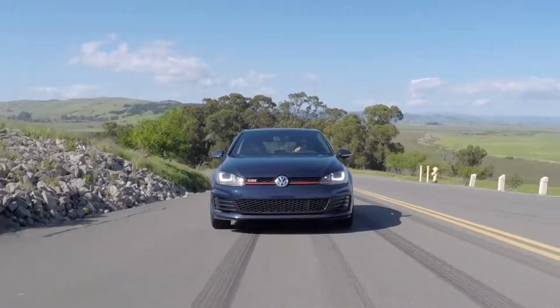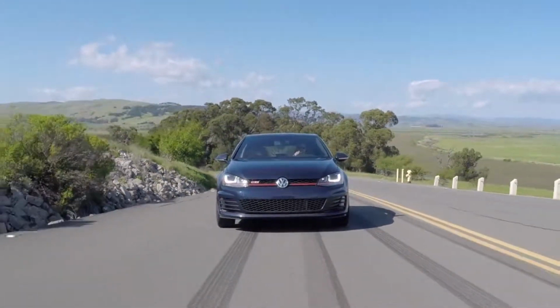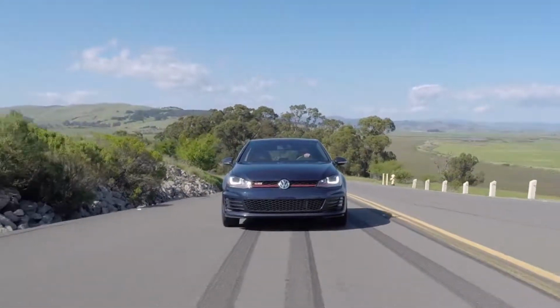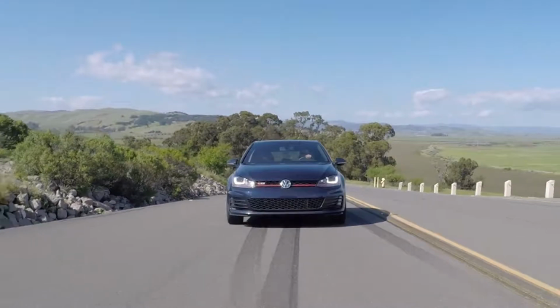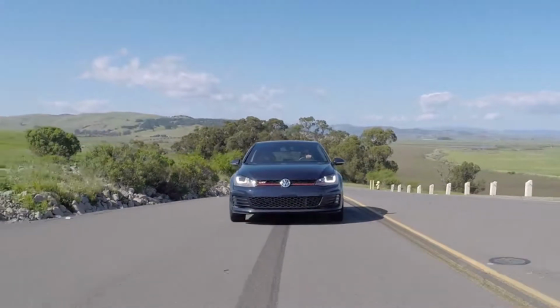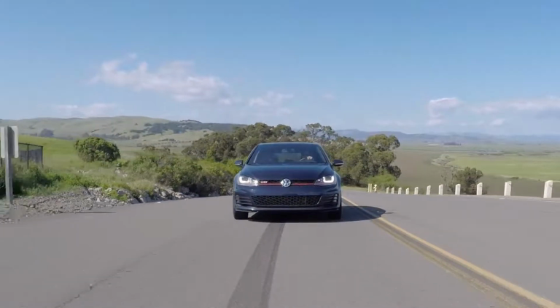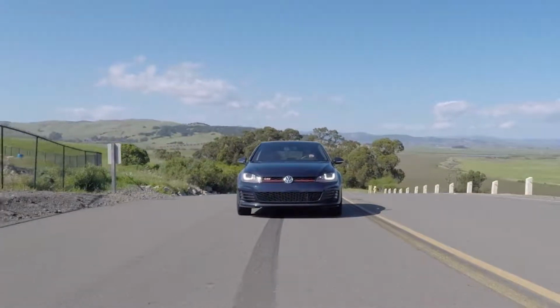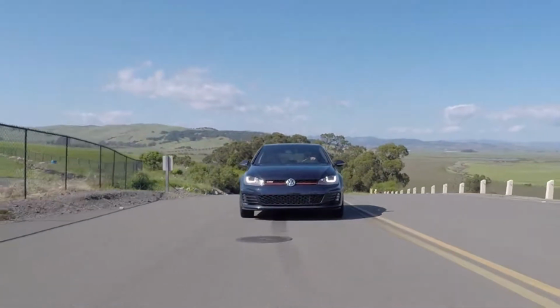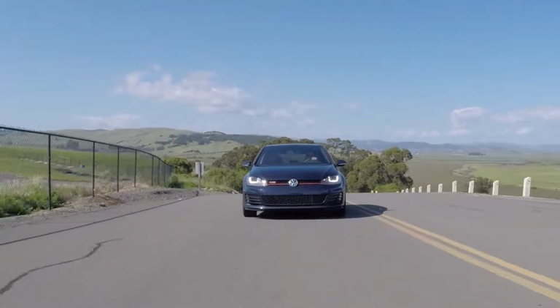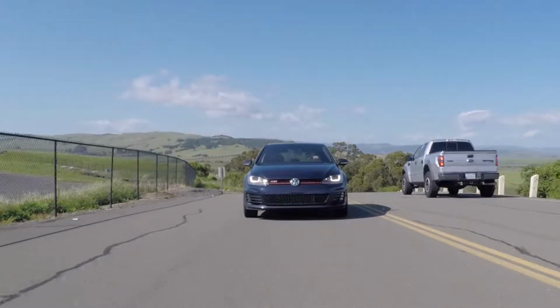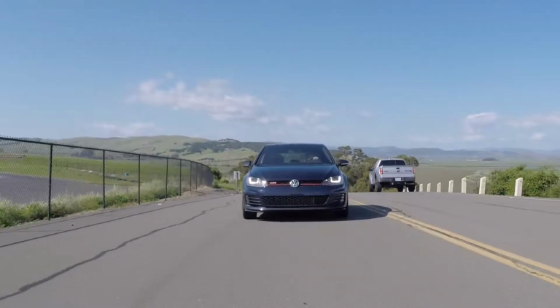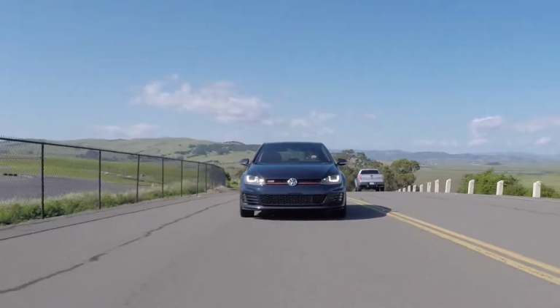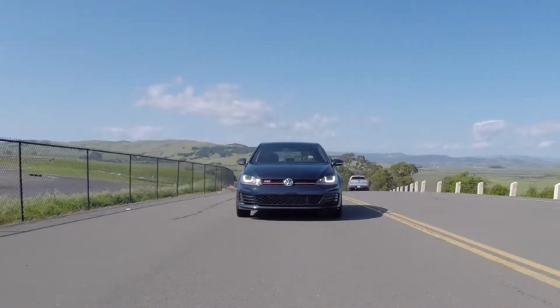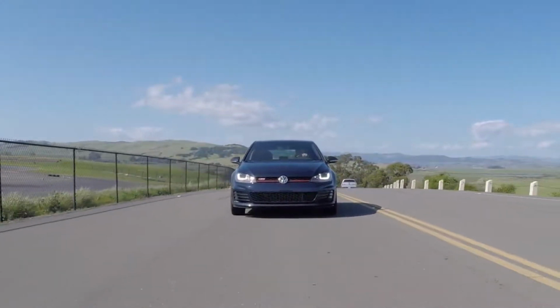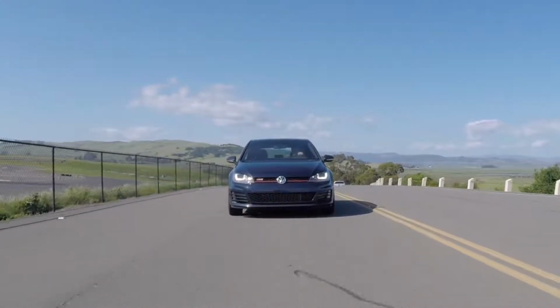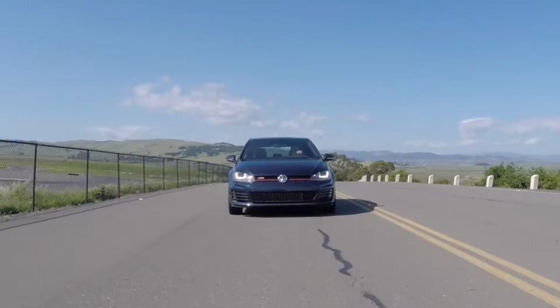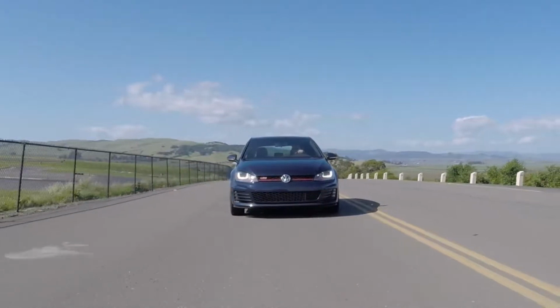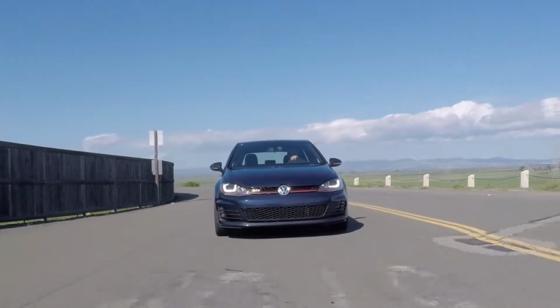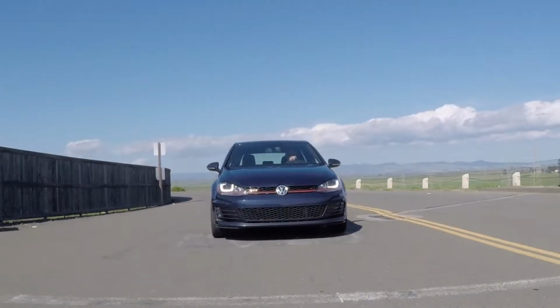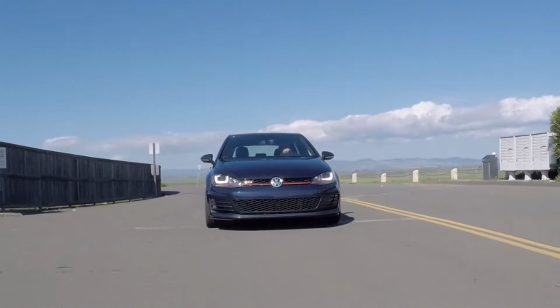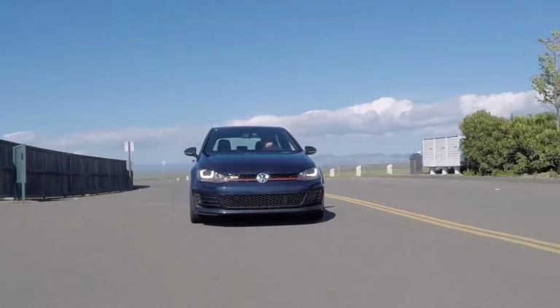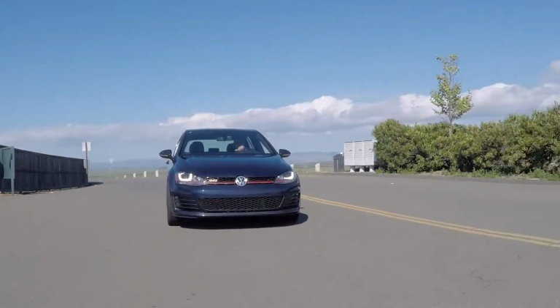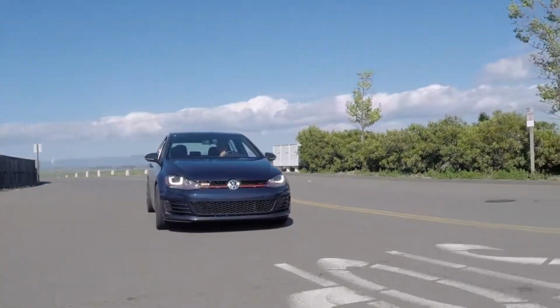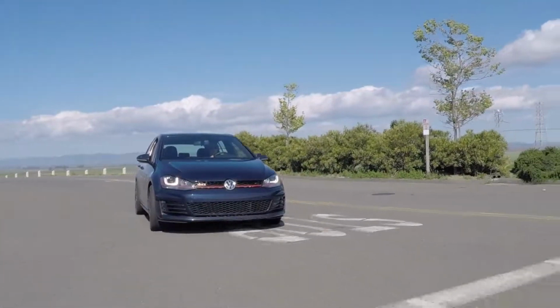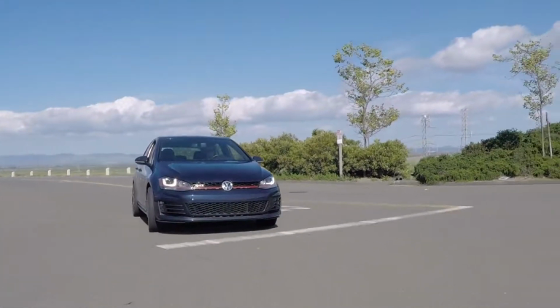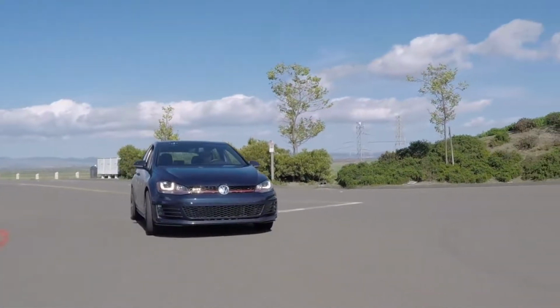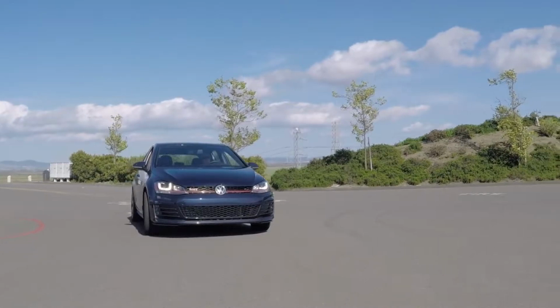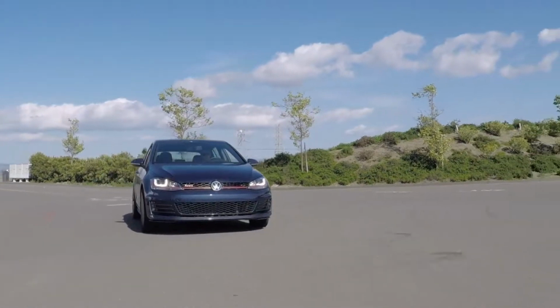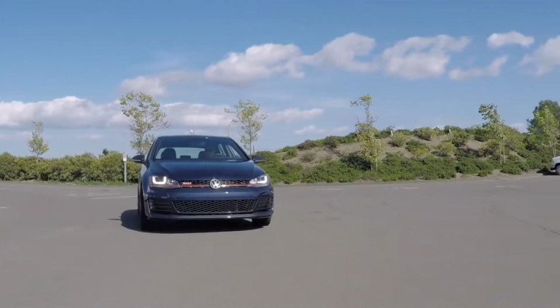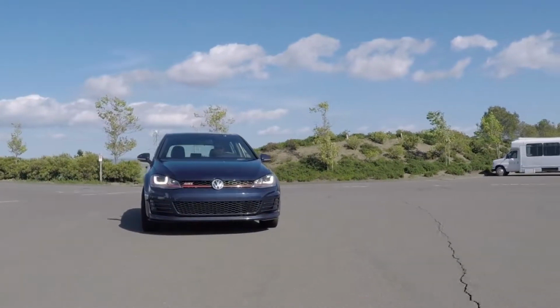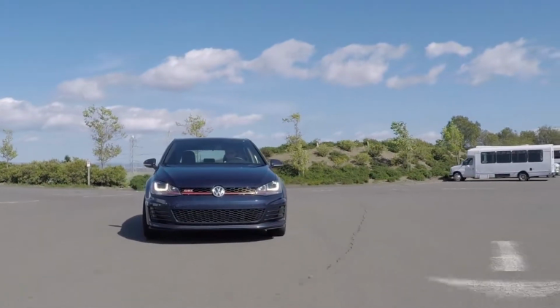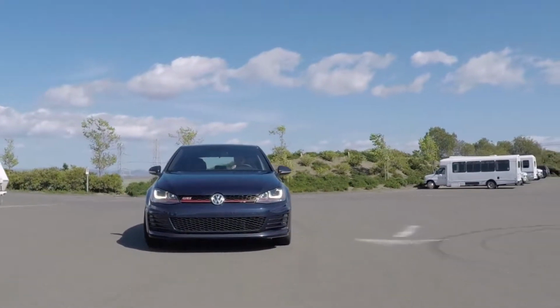I forgot to mention in the last video that all of the runs are being done in 4th gear, and the only difference from a fully stock GTI is that this car is using Denzel spark plugs and a K&N air filter.